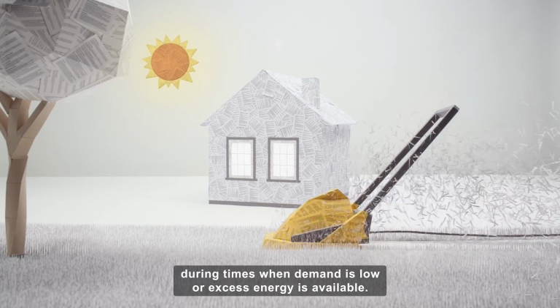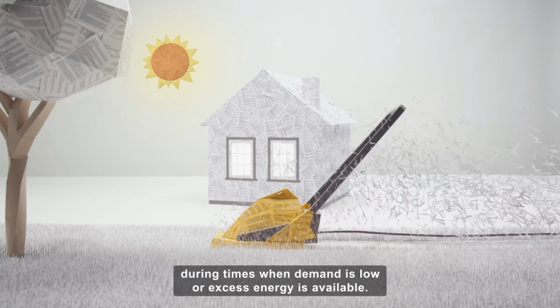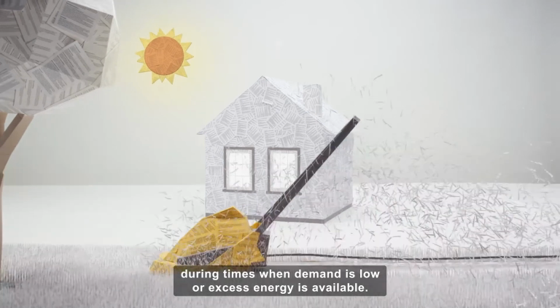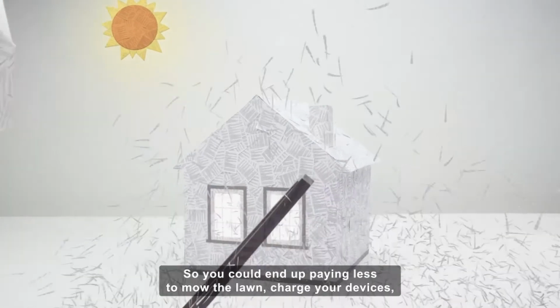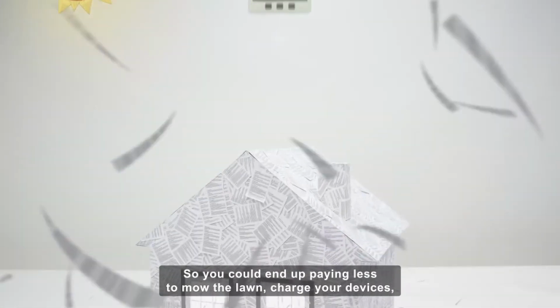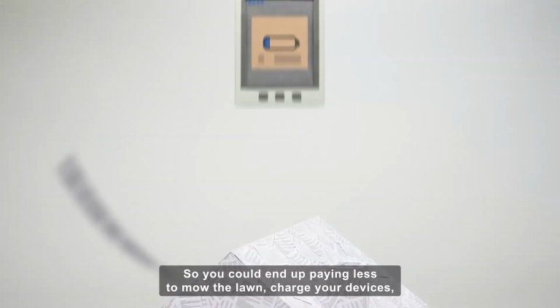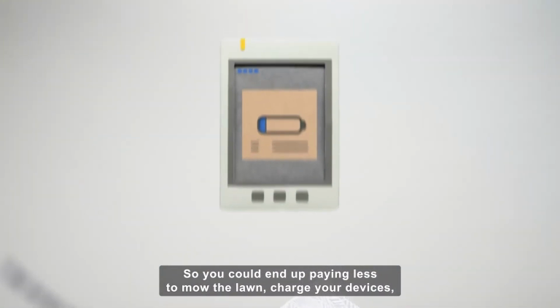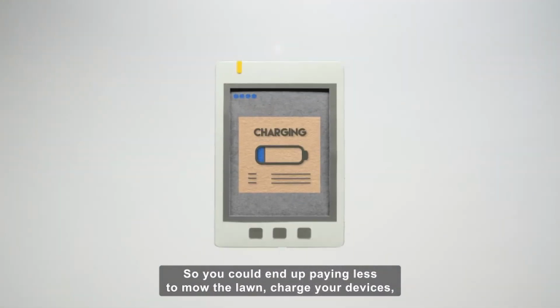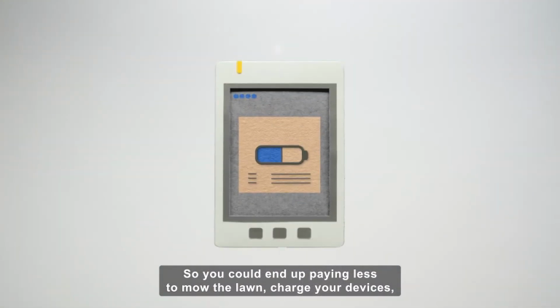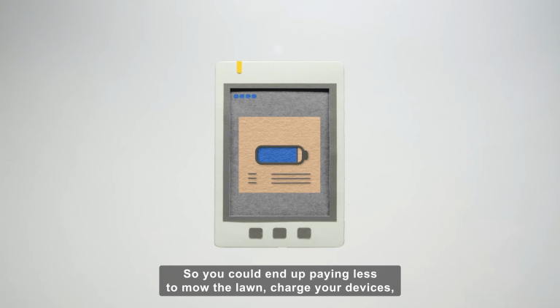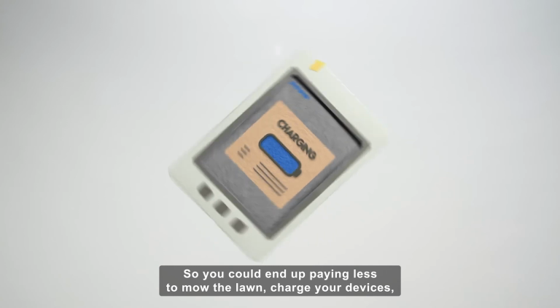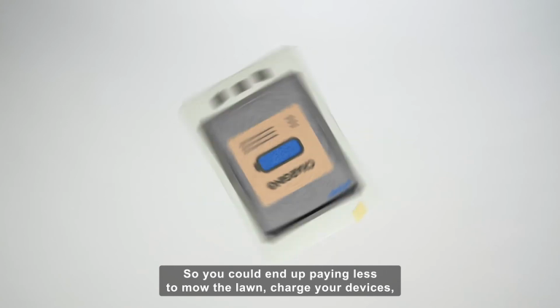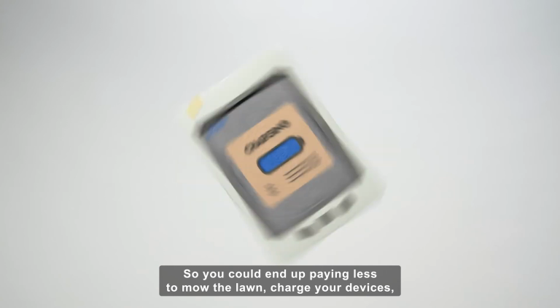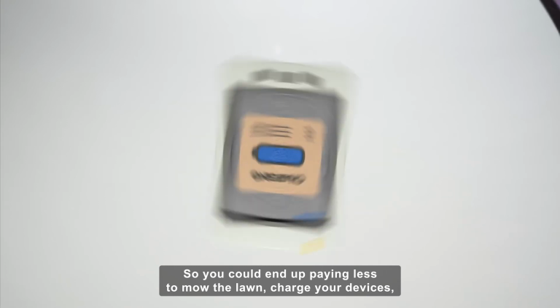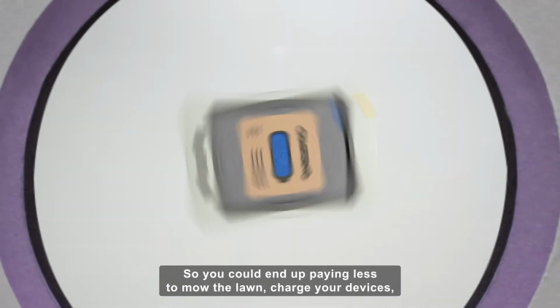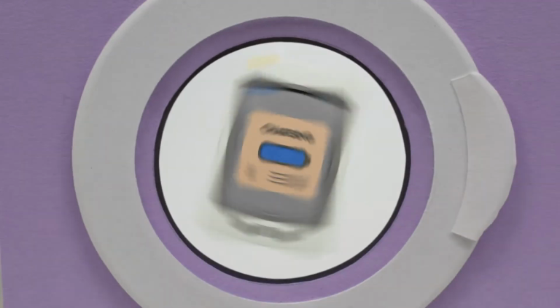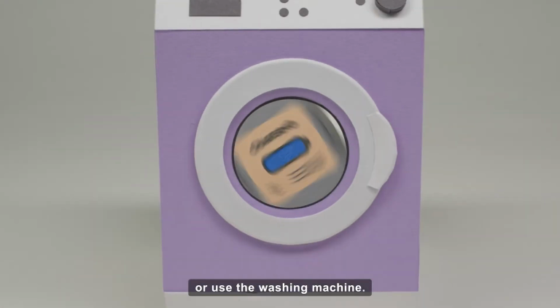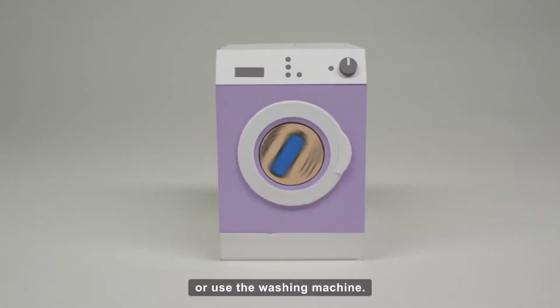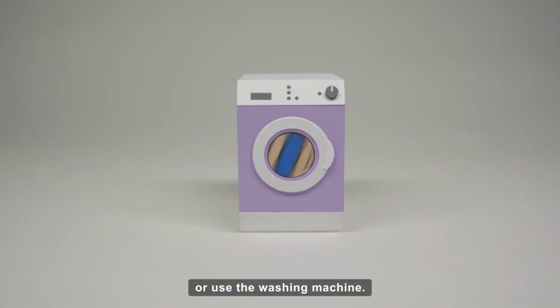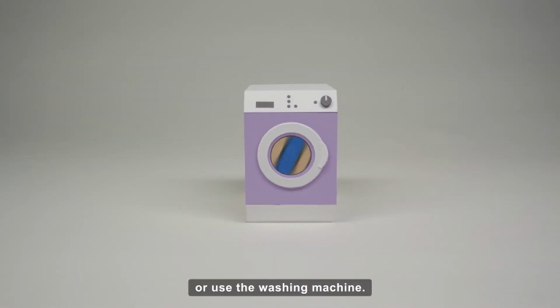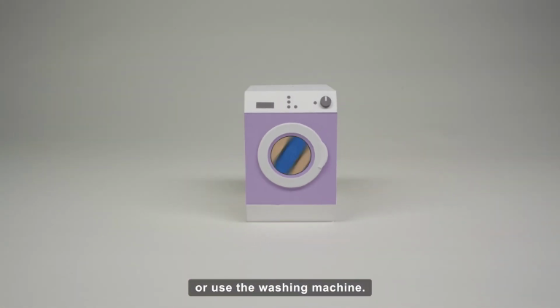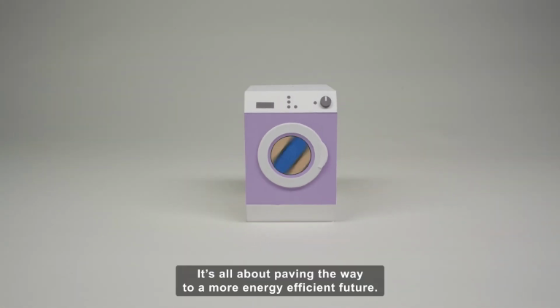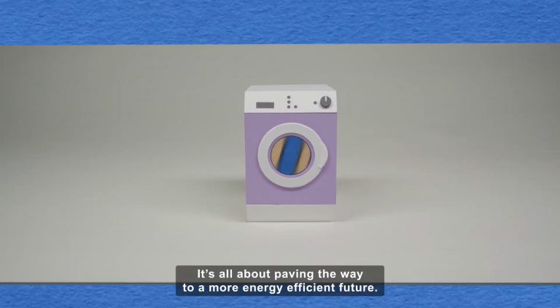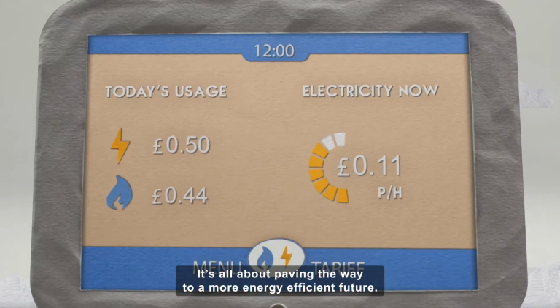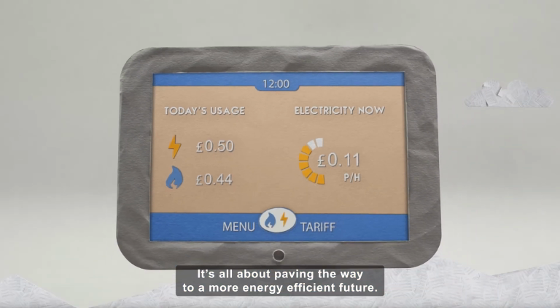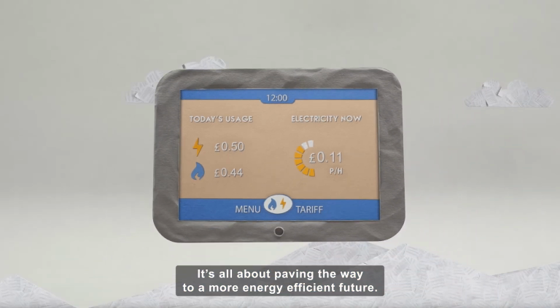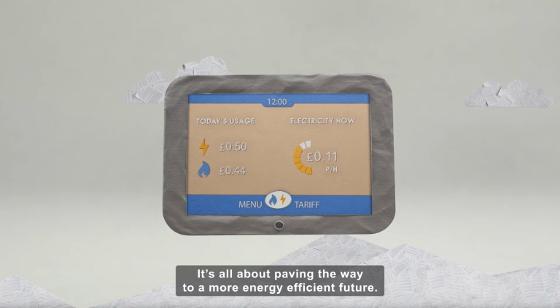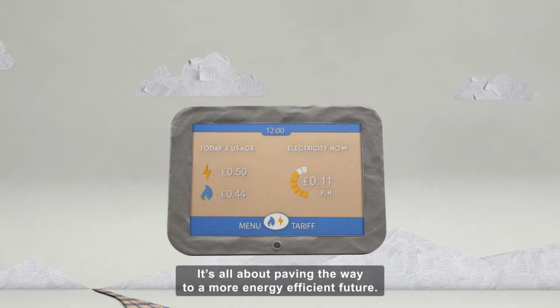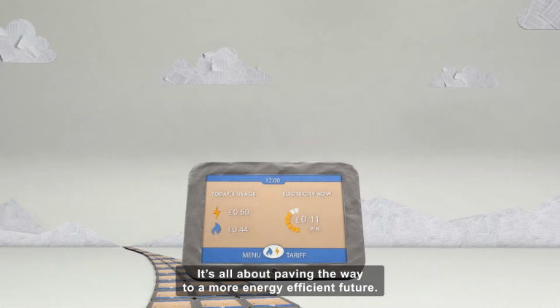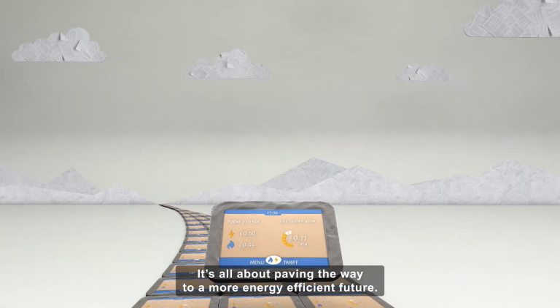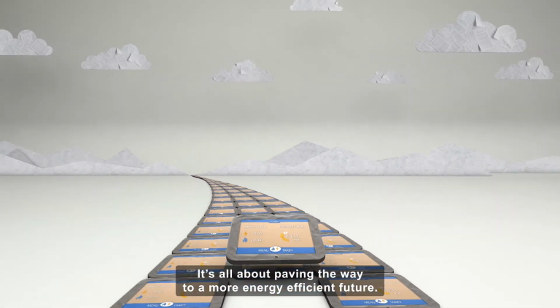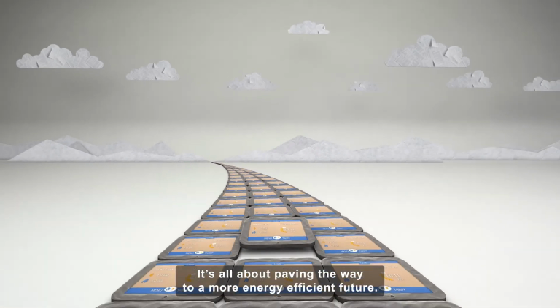So you could end up paying less to mow the lawn, charge your devices, or use the washing machine. It's all about paving the way to a more energy efficient future.